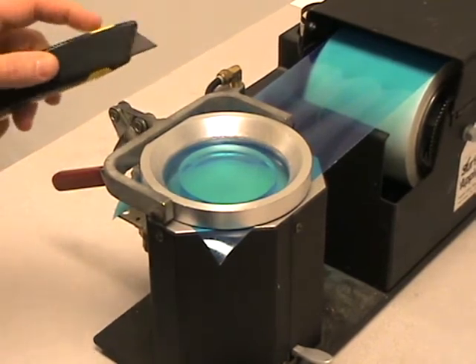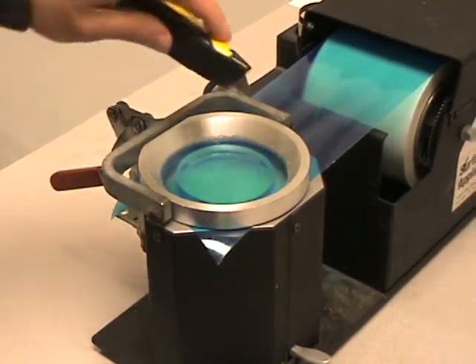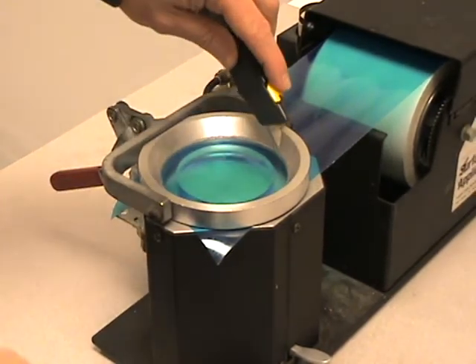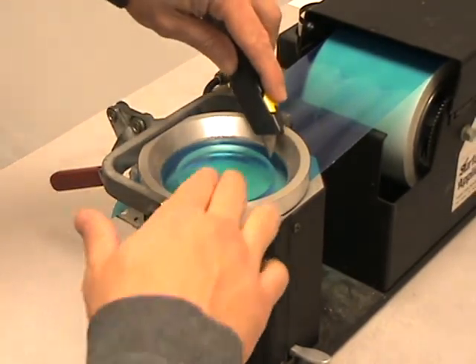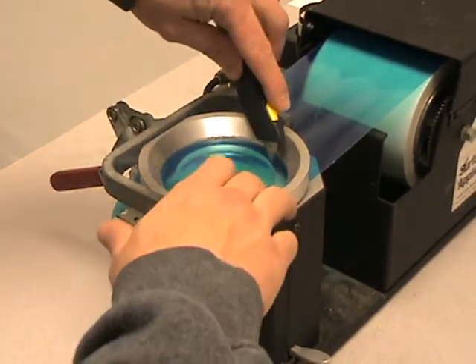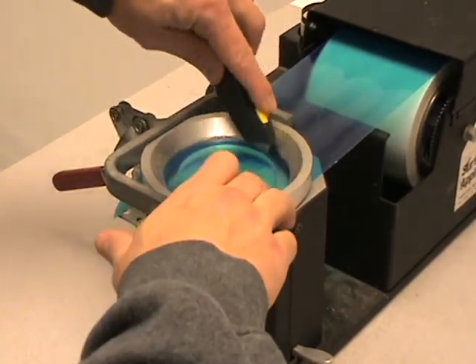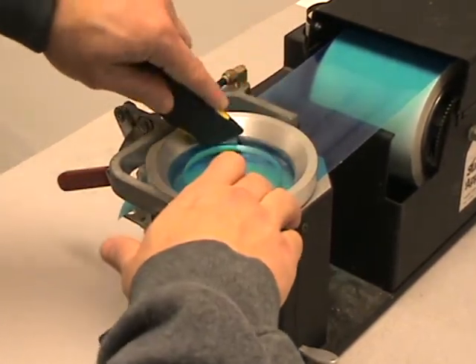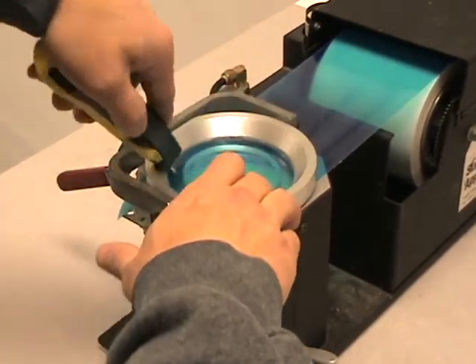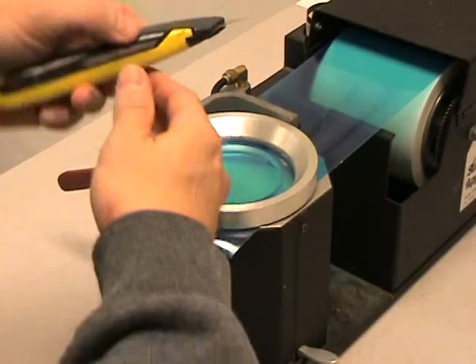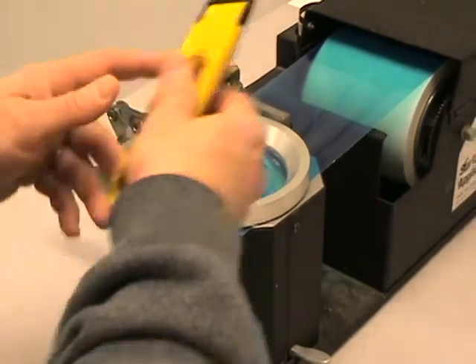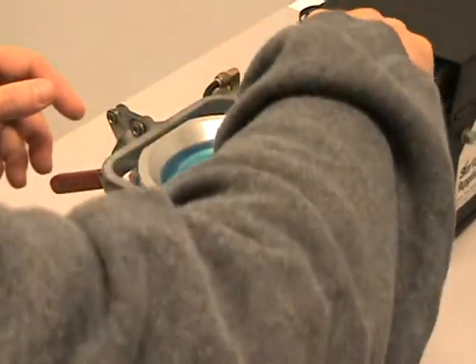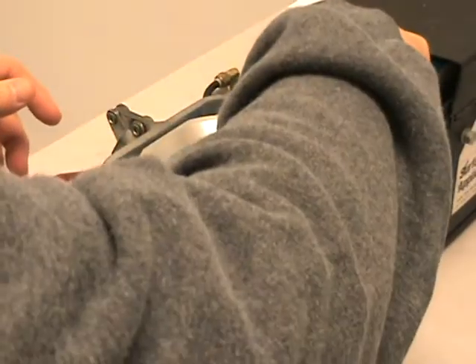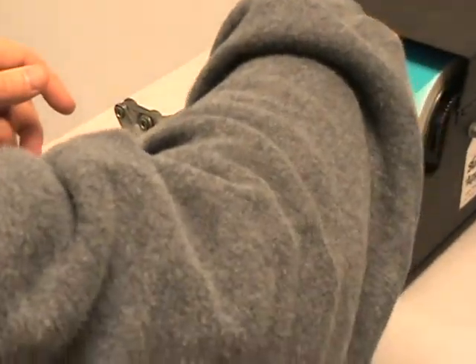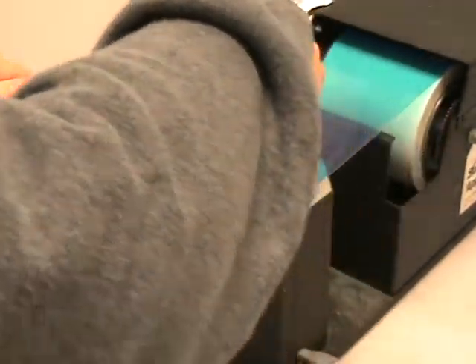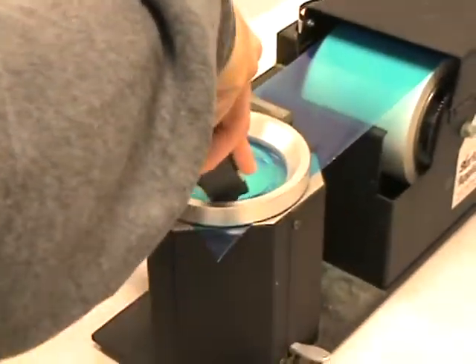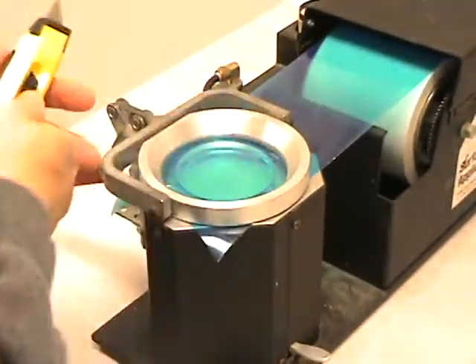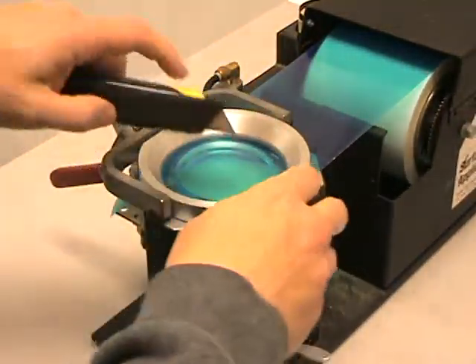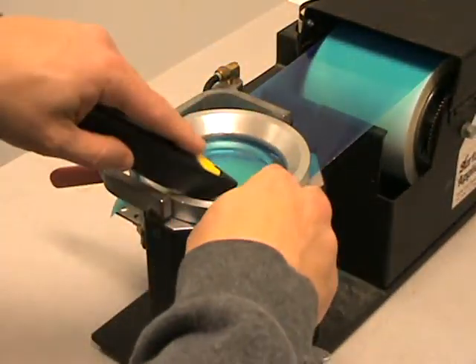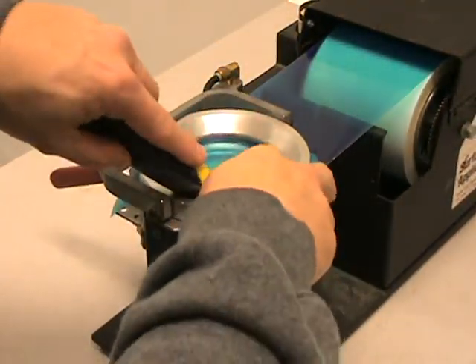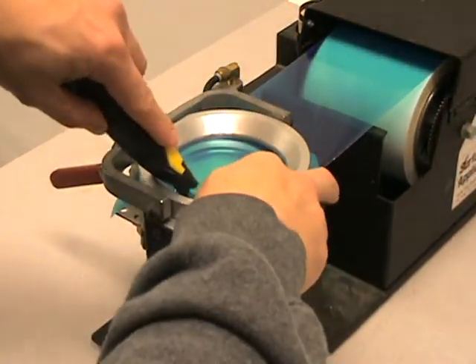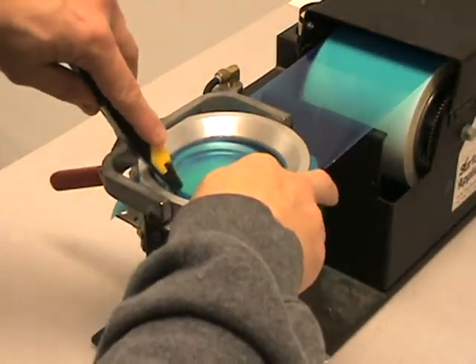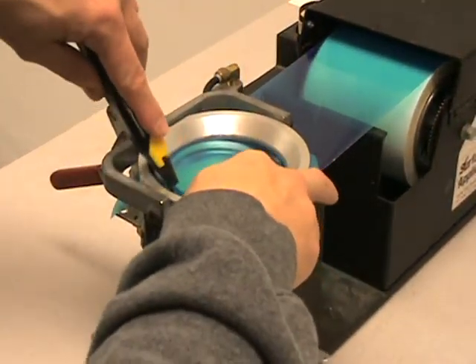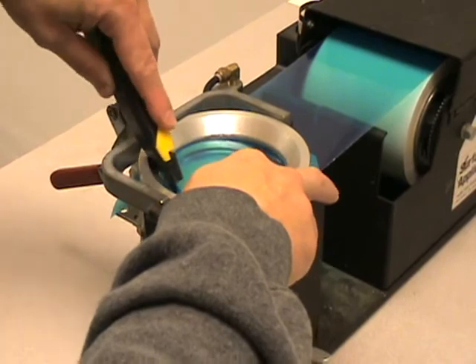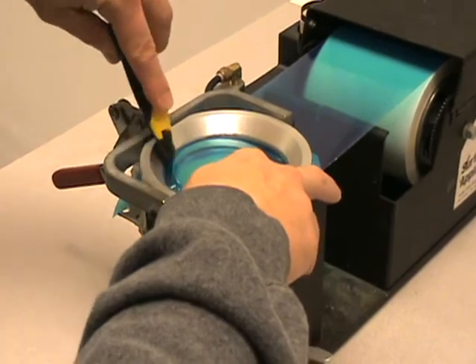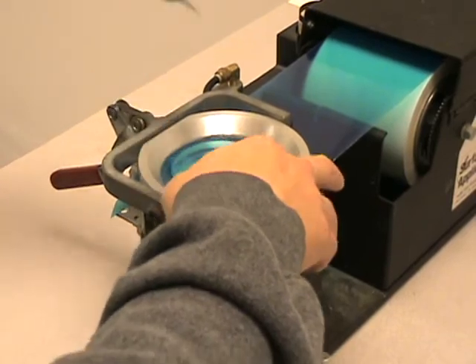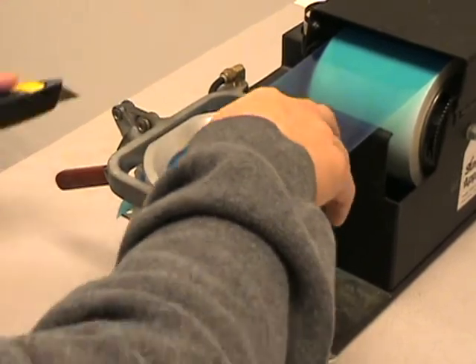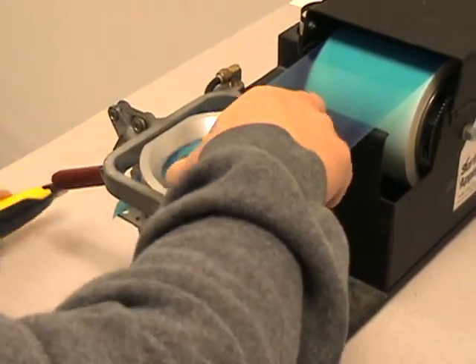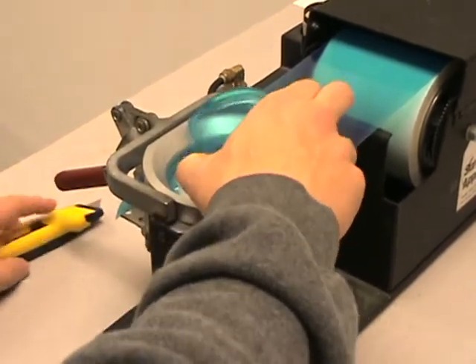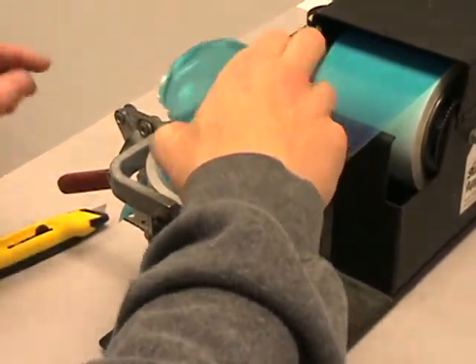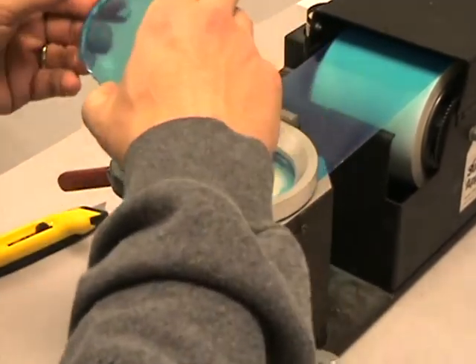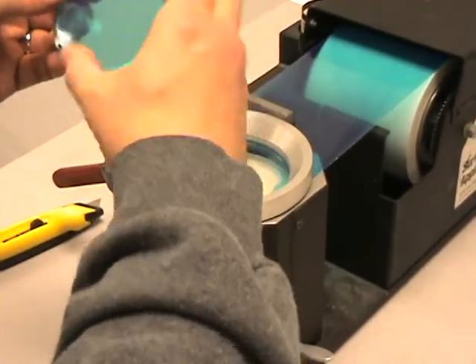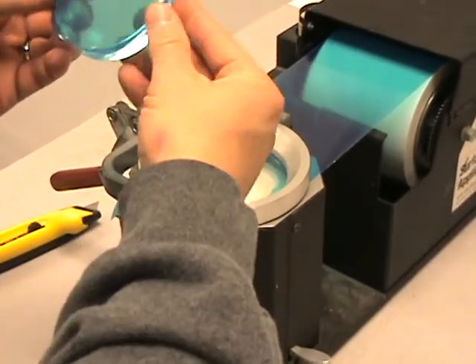So we will go ahead, take our blade and go around the very outside edge, trying to keep to the very edge of the lens if possible. Then we will go ahead and remove the lens.